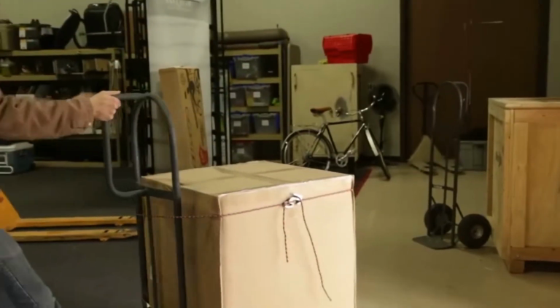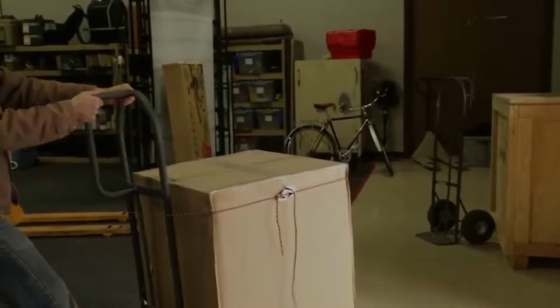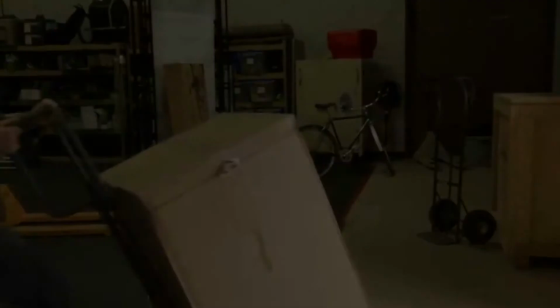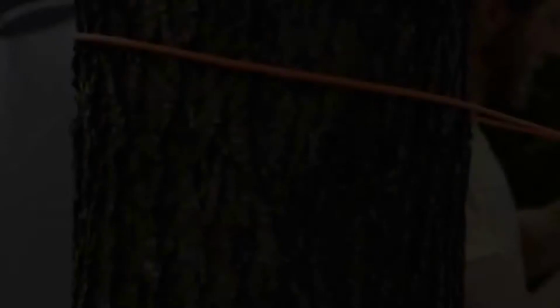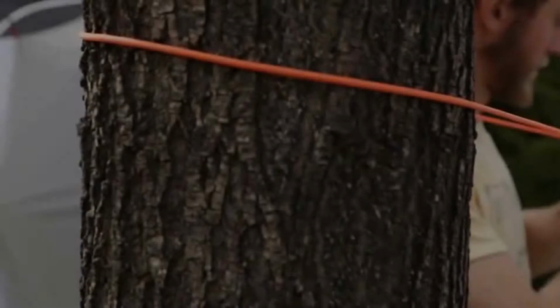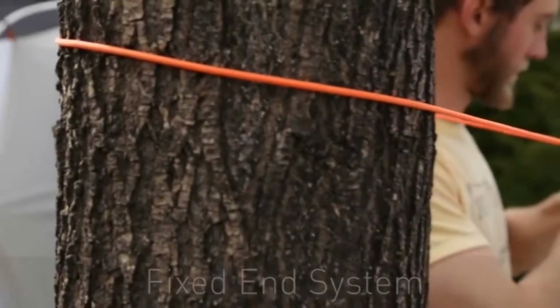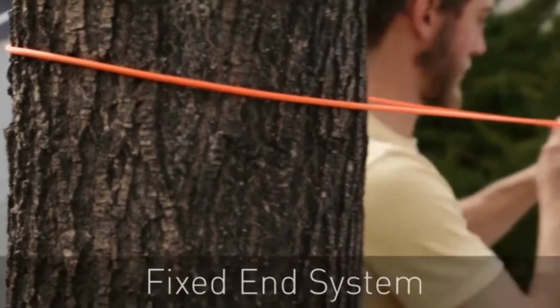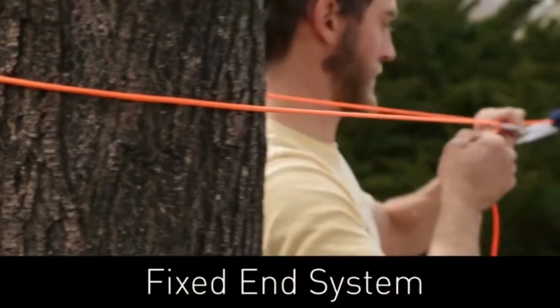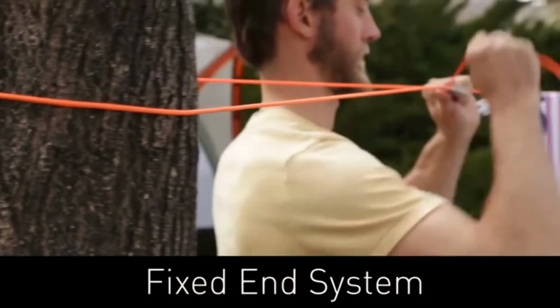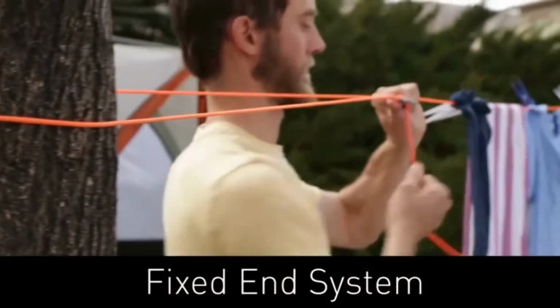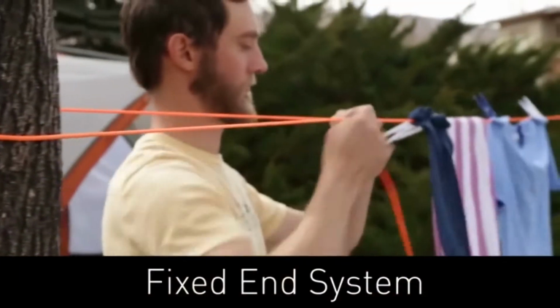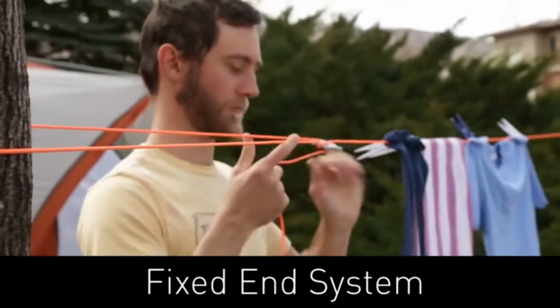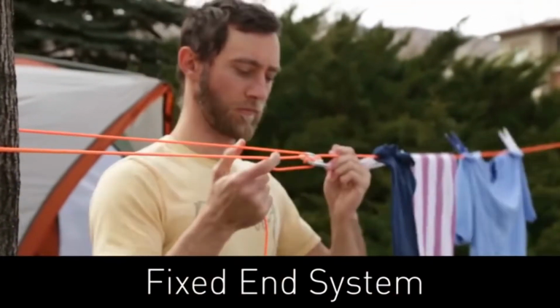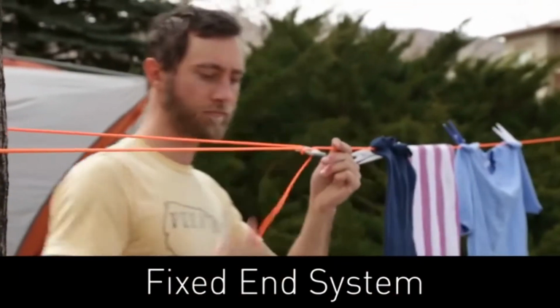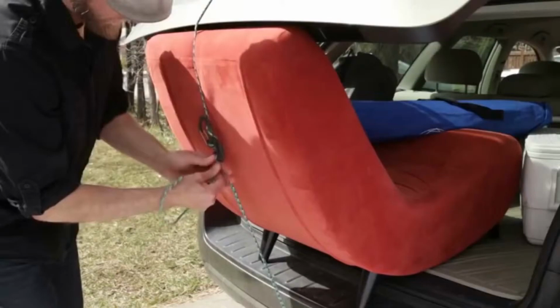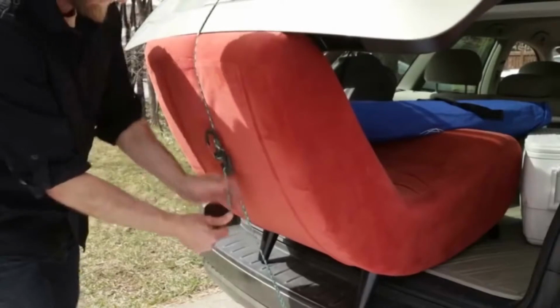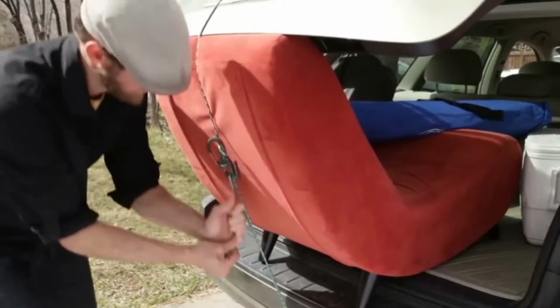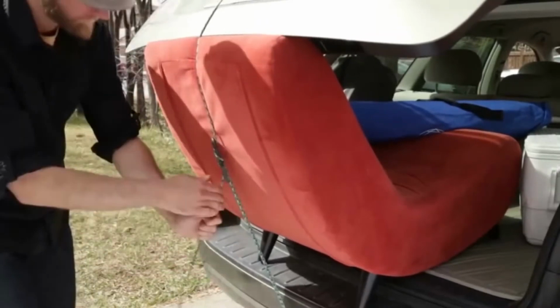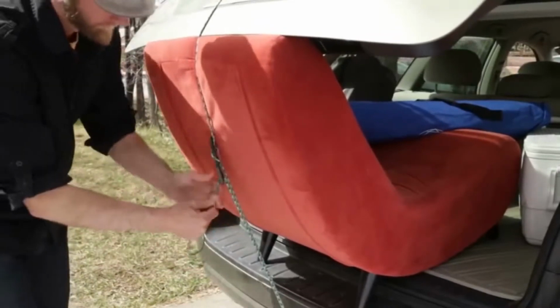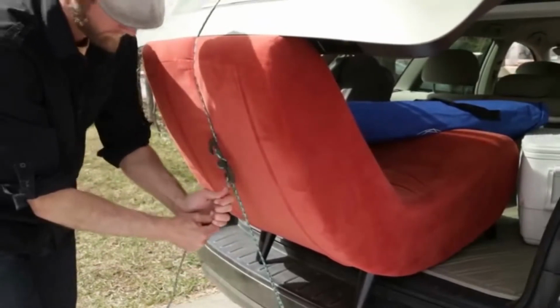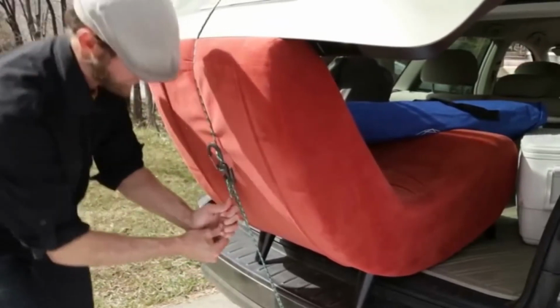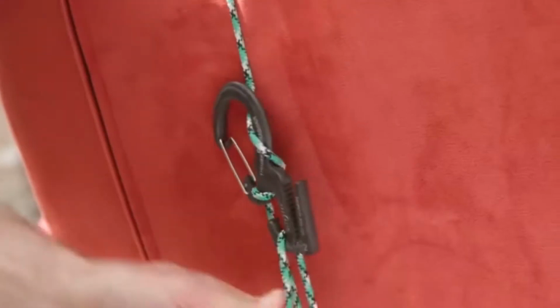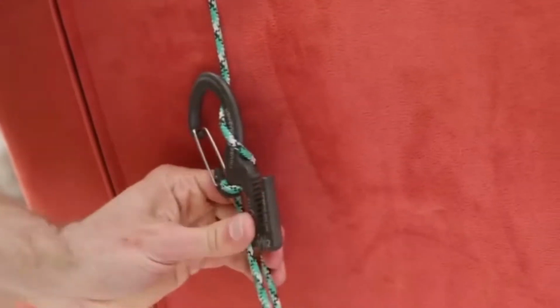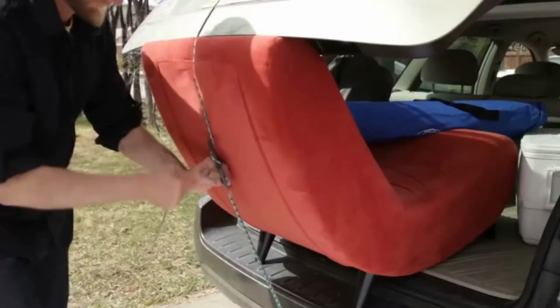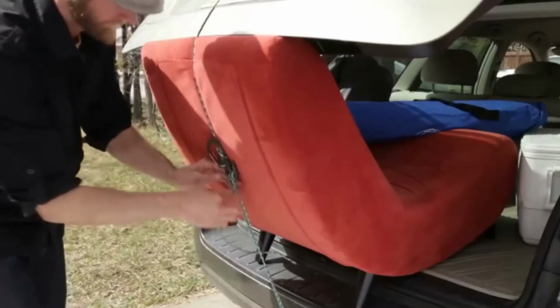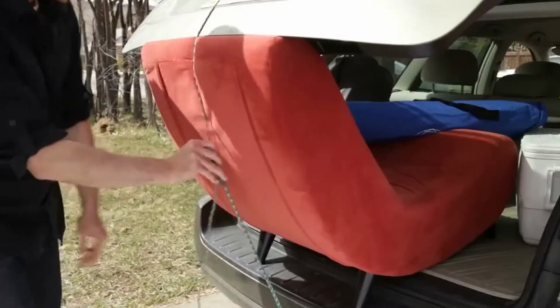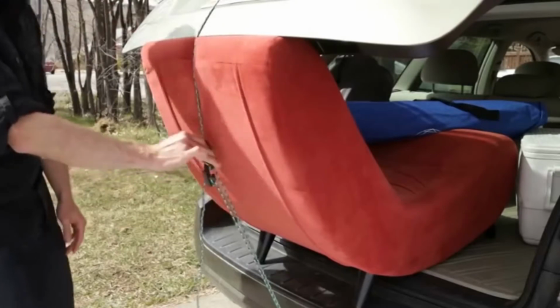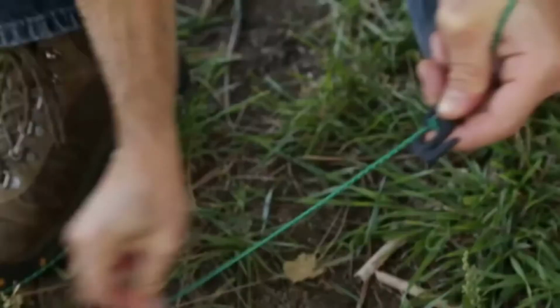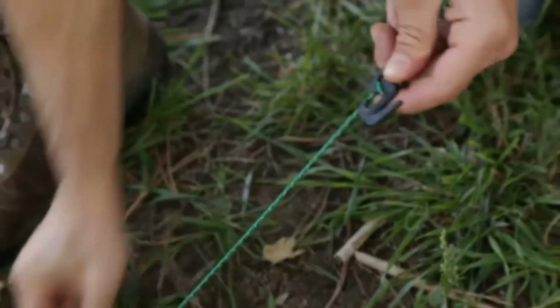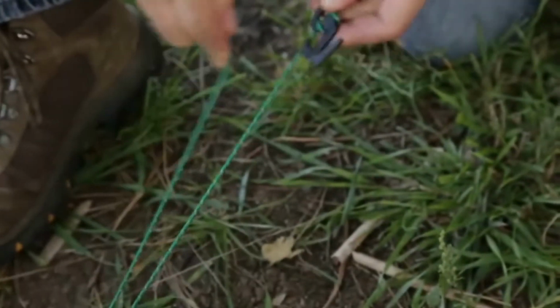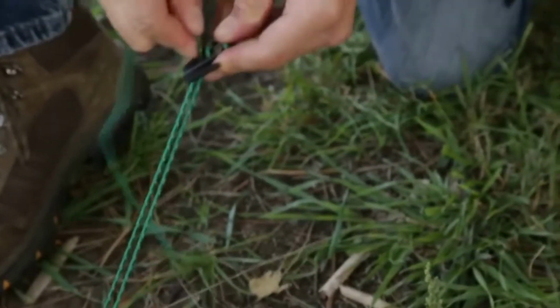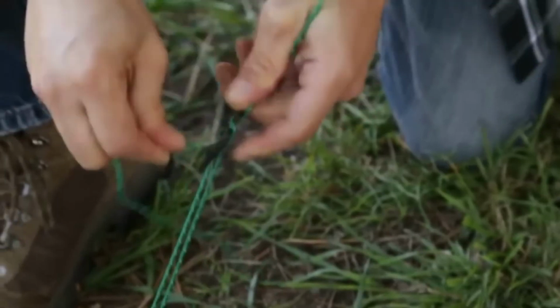The fixed end system works perfectly with both the Figure 9 and Figure 9 carabiner for hanging a tarp or a clothesline, and is perfect for securing your trunk lid or the guy lines on your tent.